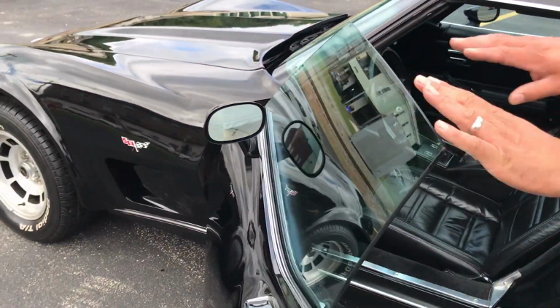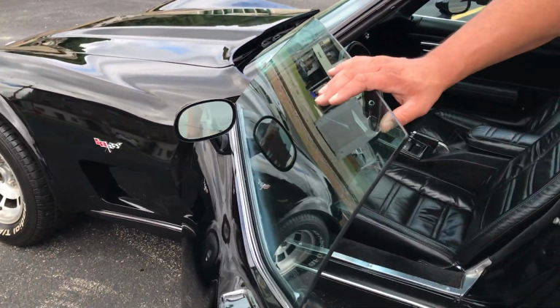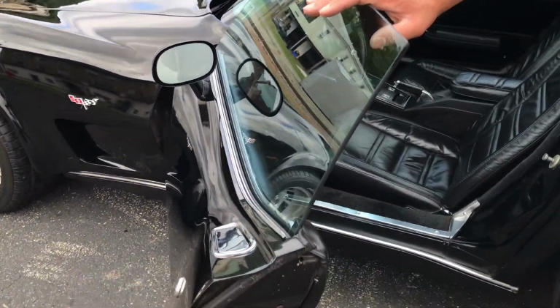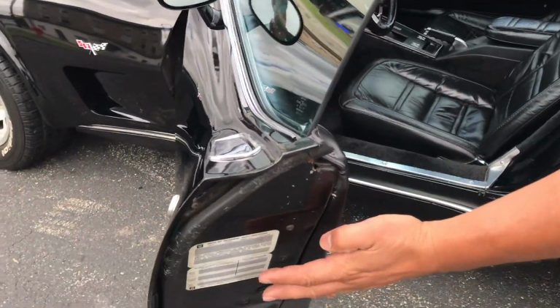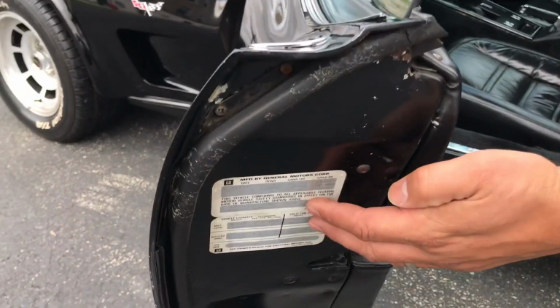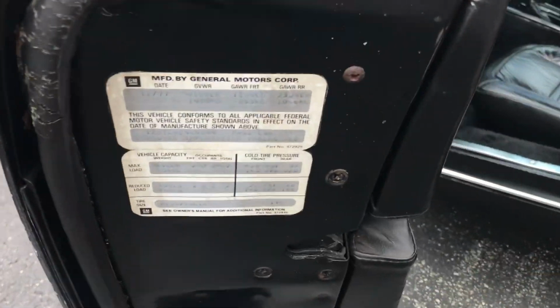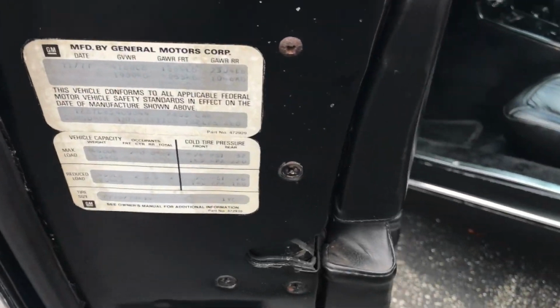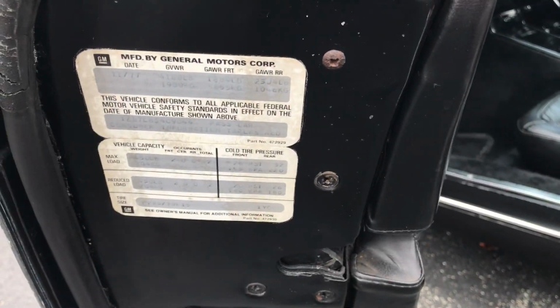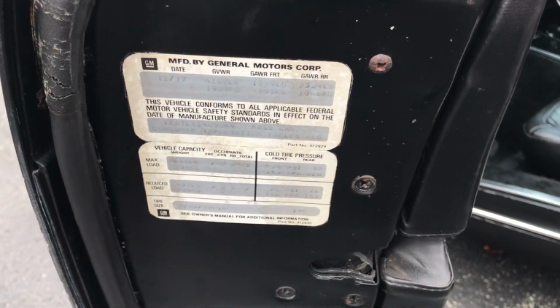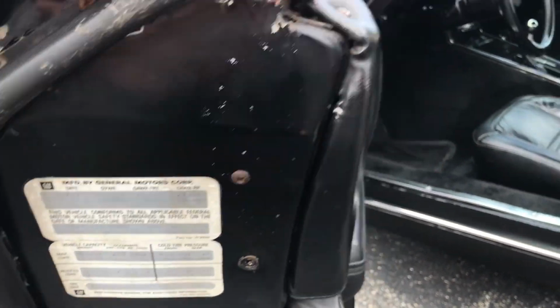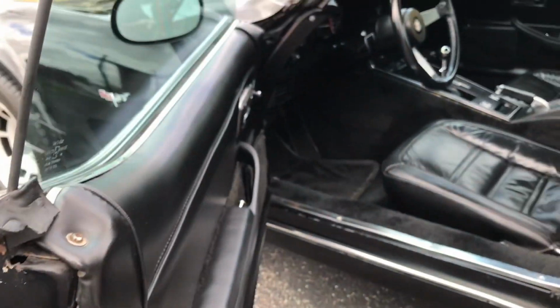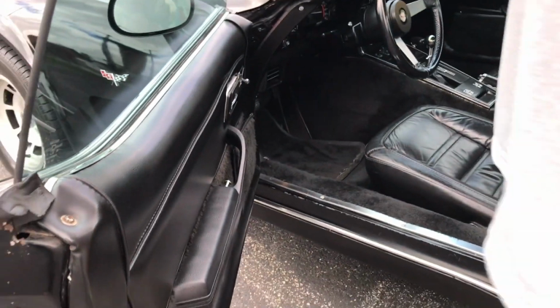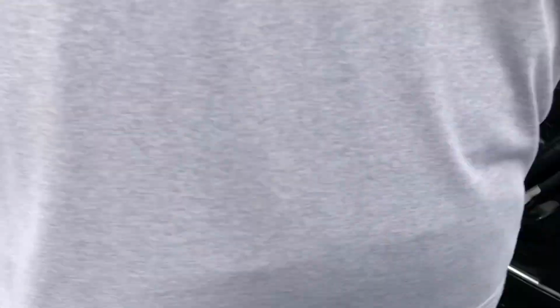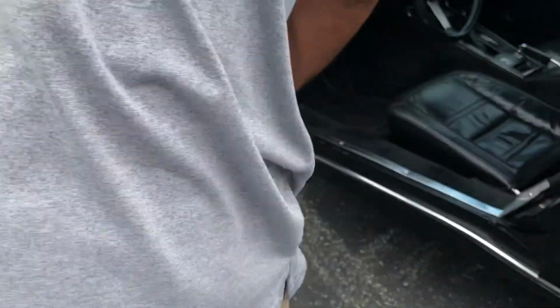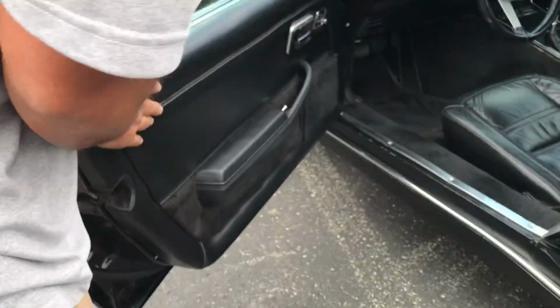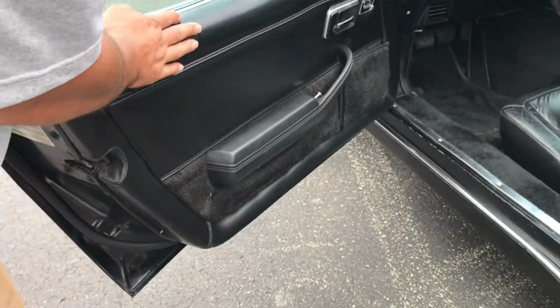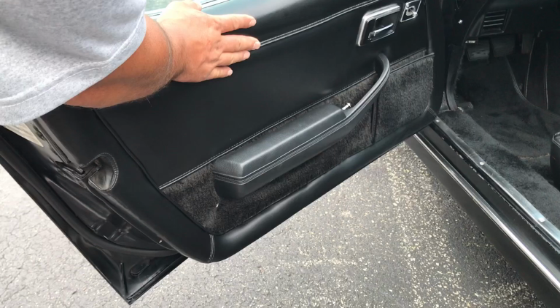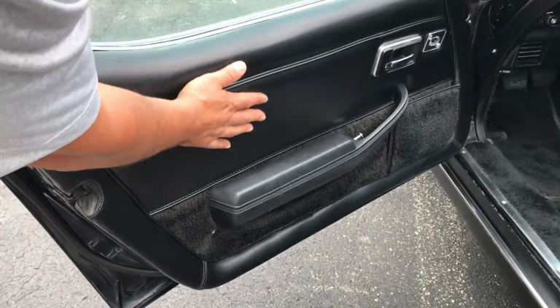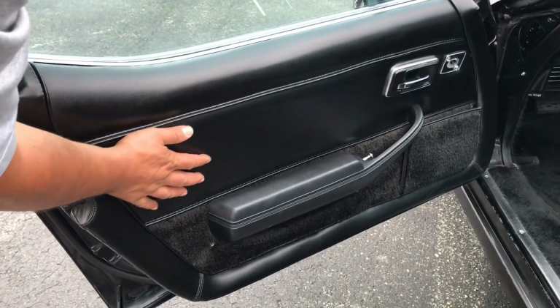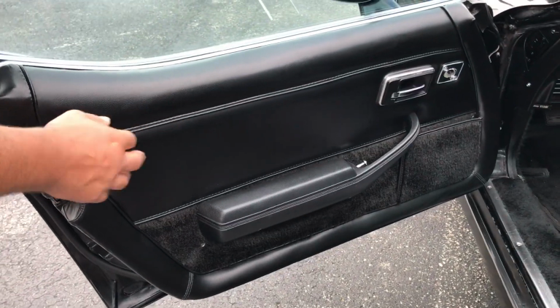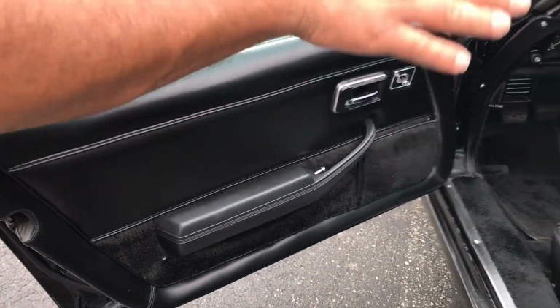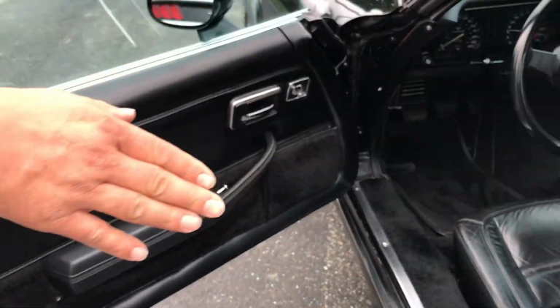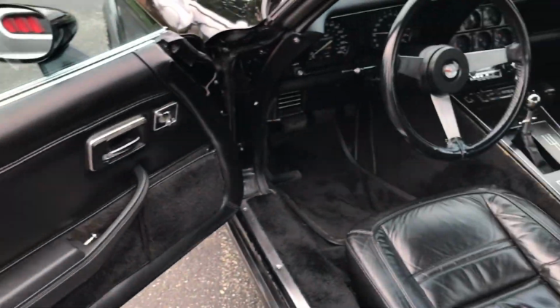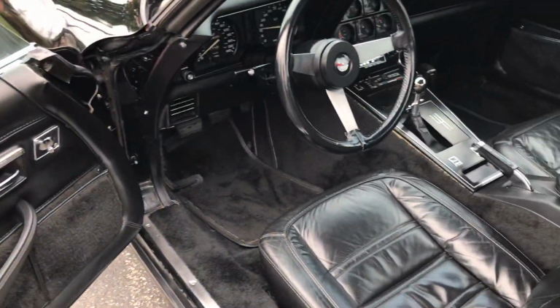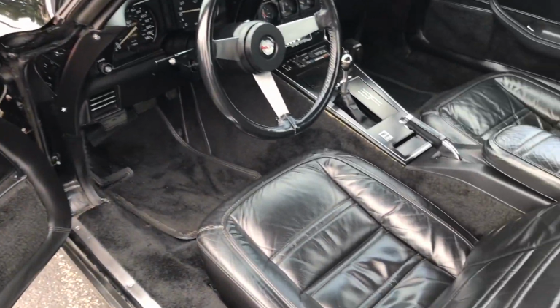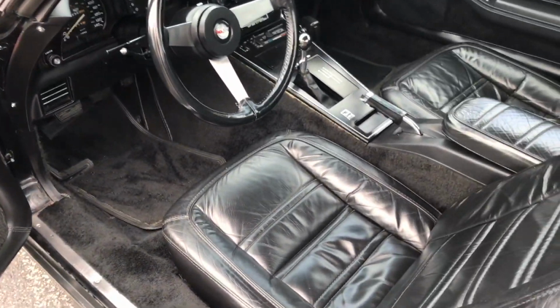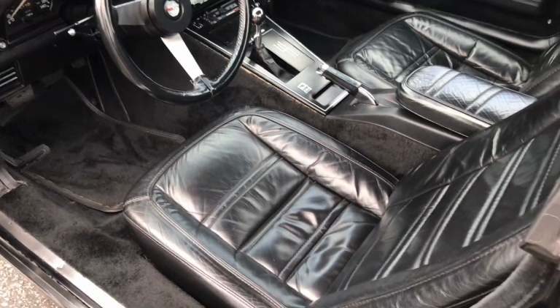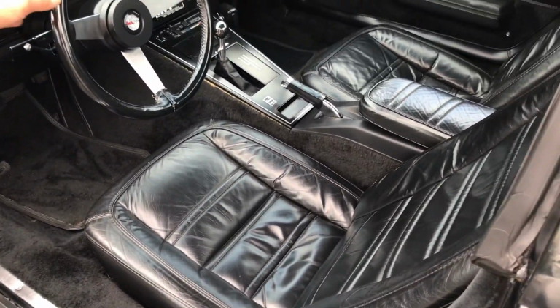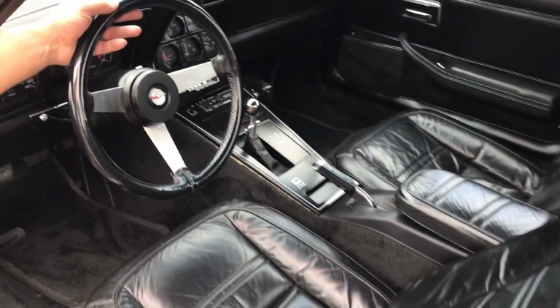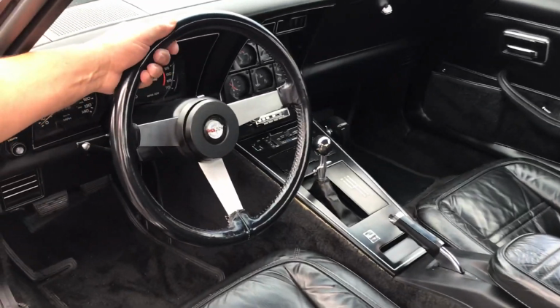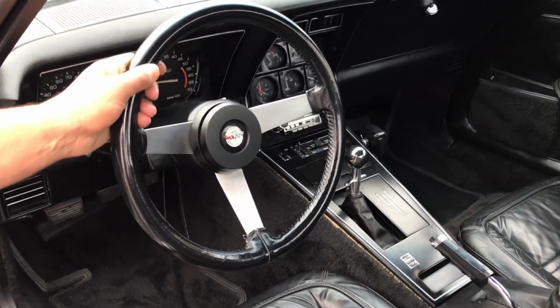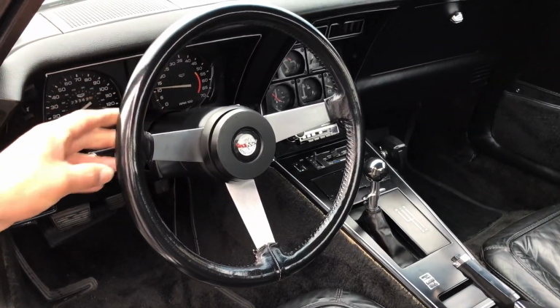If you take a look here, you can see the original stickers, and check out this interior. The interior door panels are perfect. The leather seats are good. It's power windows. The leather steering wheel is in perfect condition.